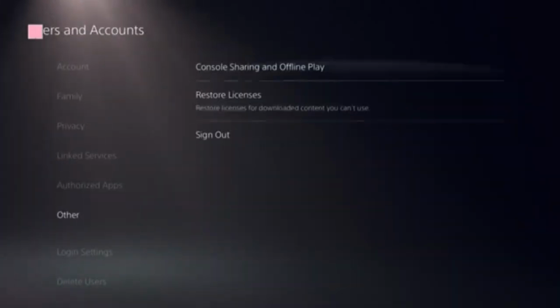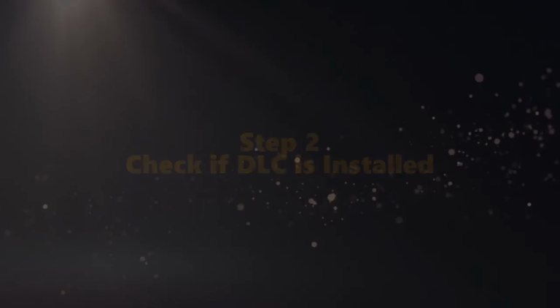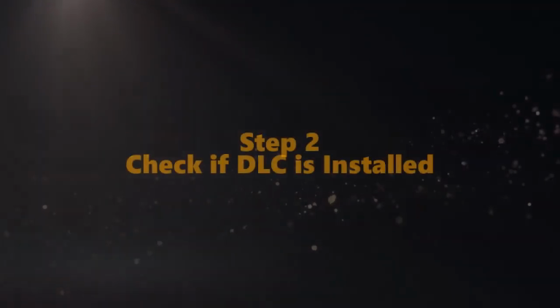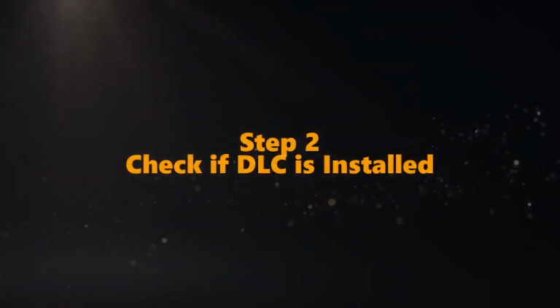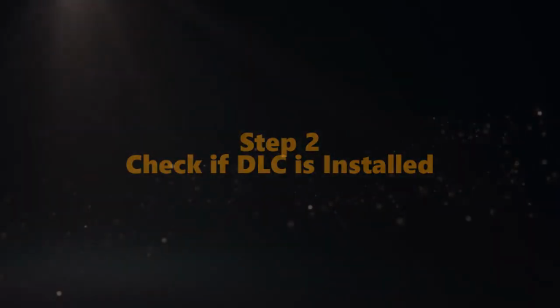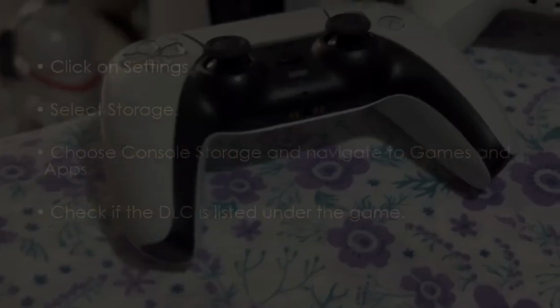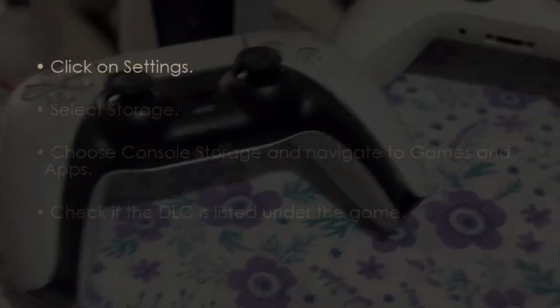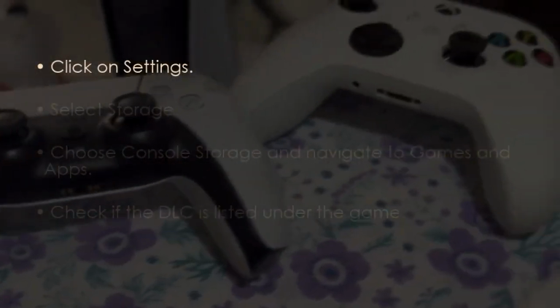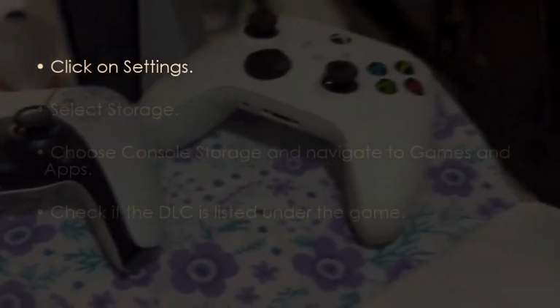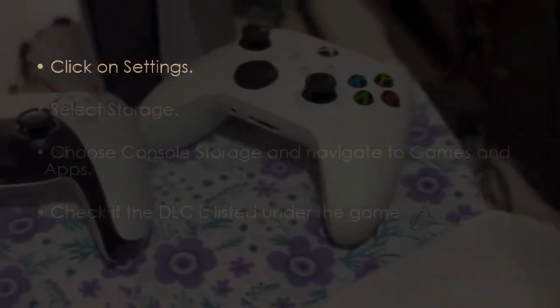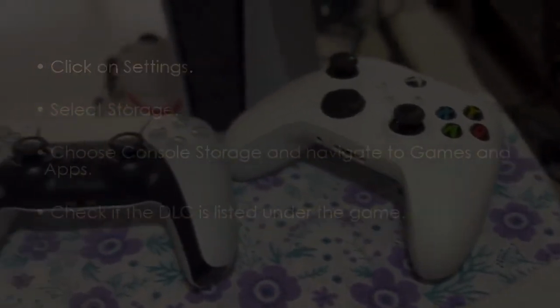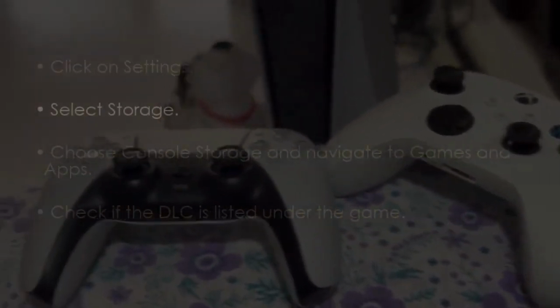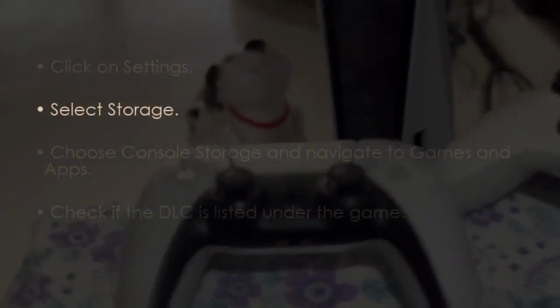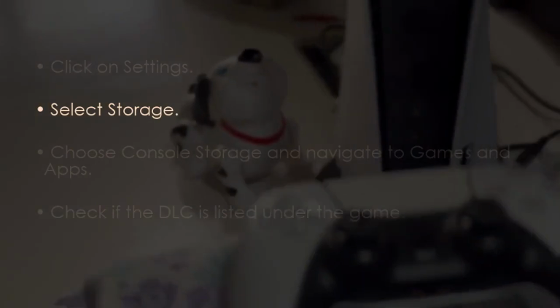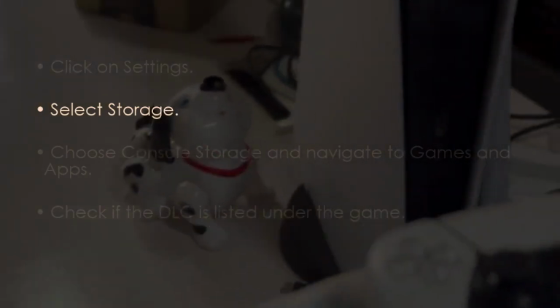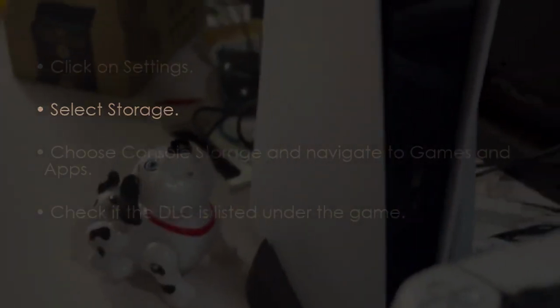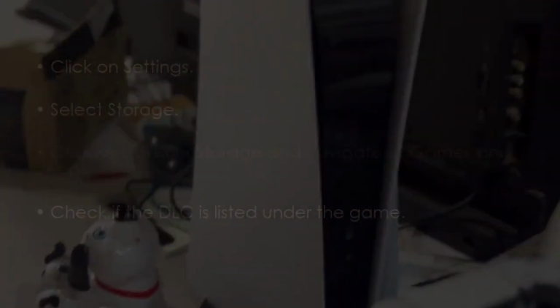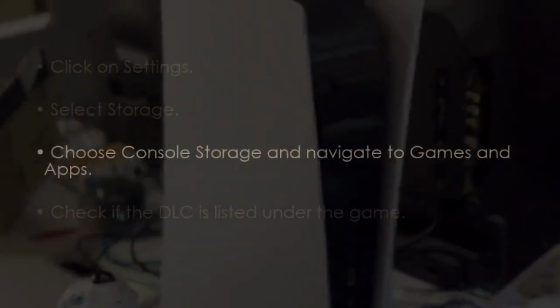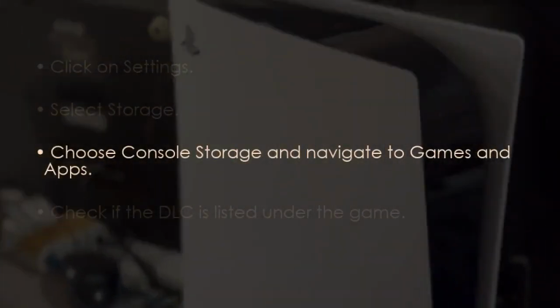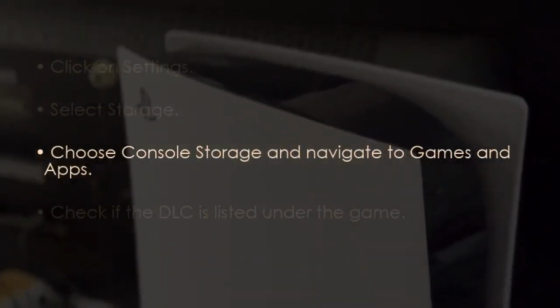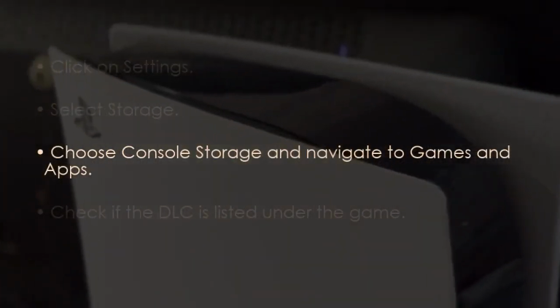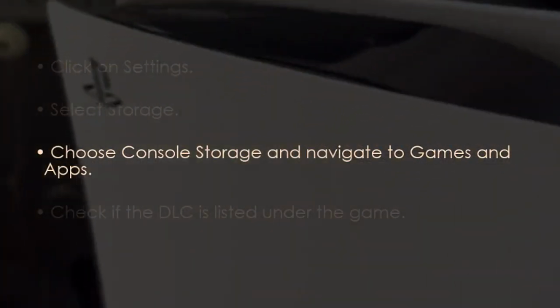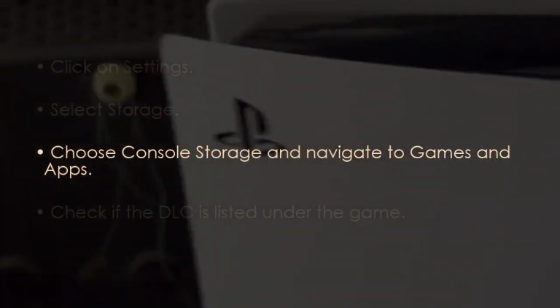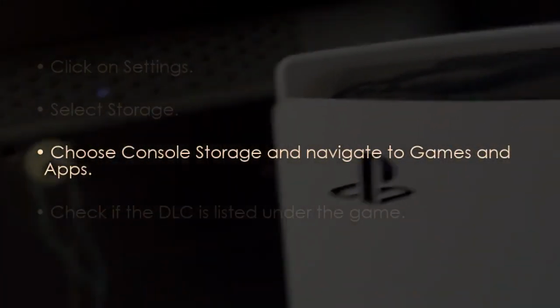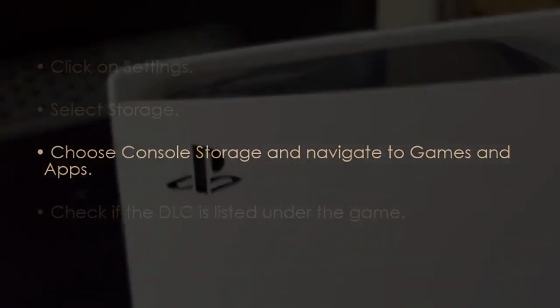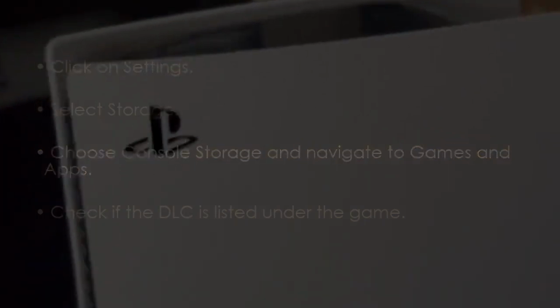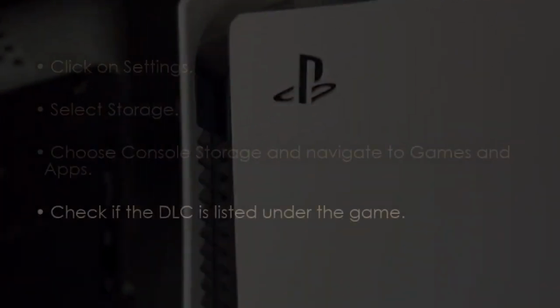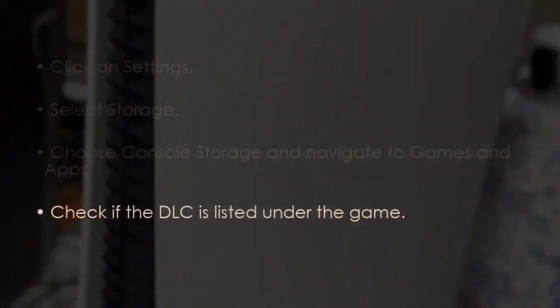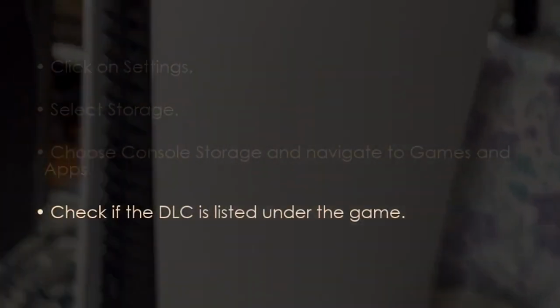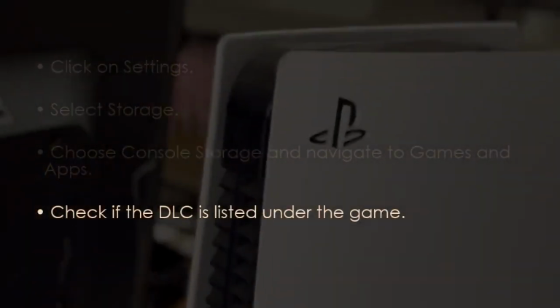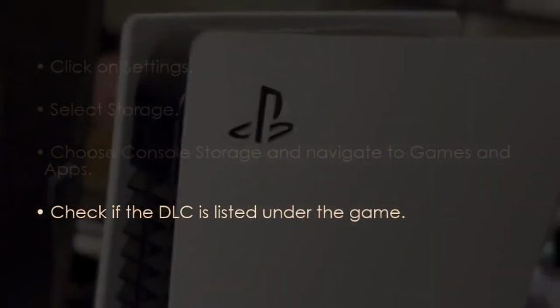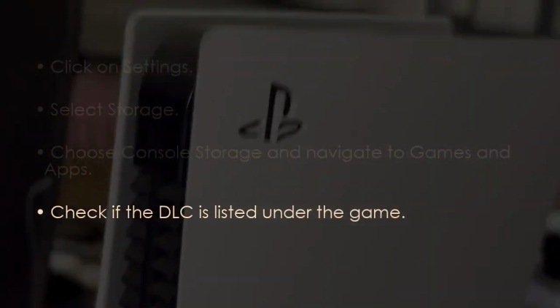The next step is to check if the DLC is installed. Go to Settings, then select Storage. After that, choose Console Storage, then Games and Apps. Next, check if the DLC is listed under the game.